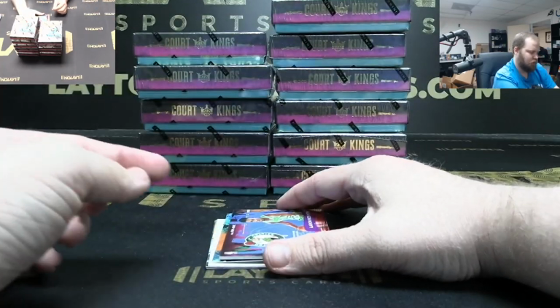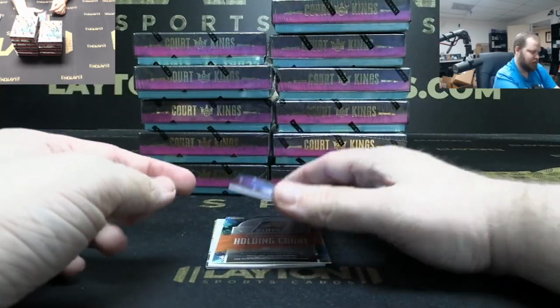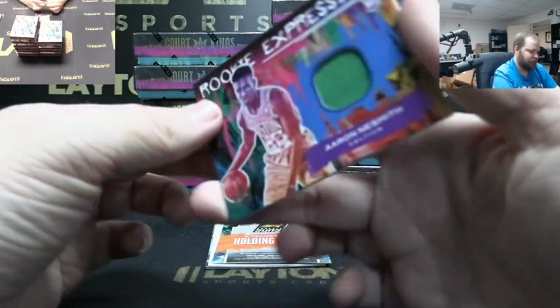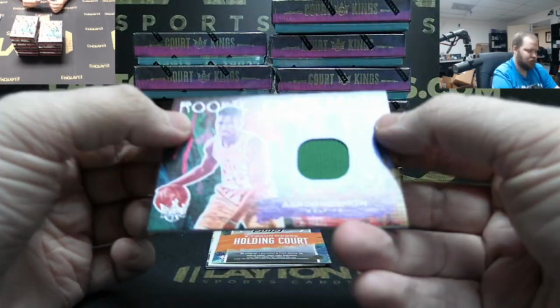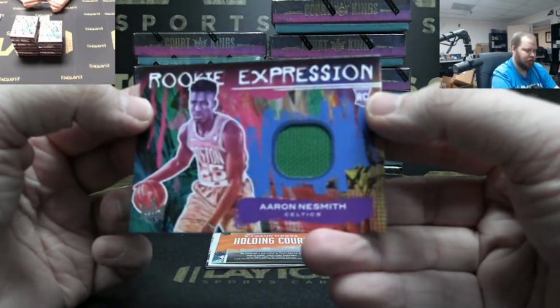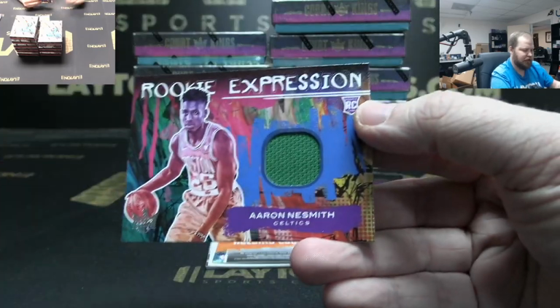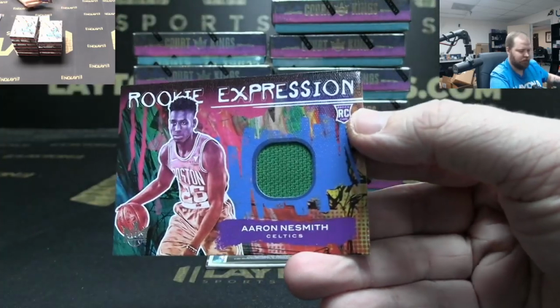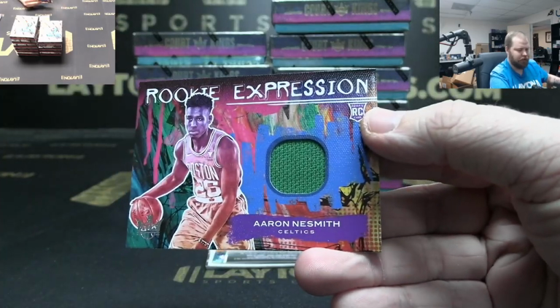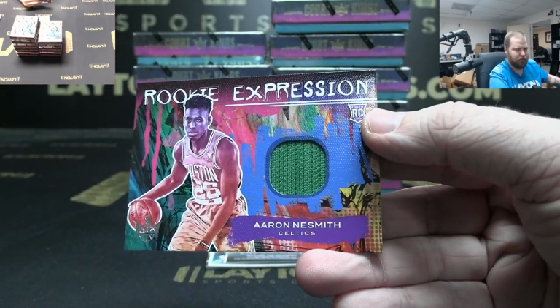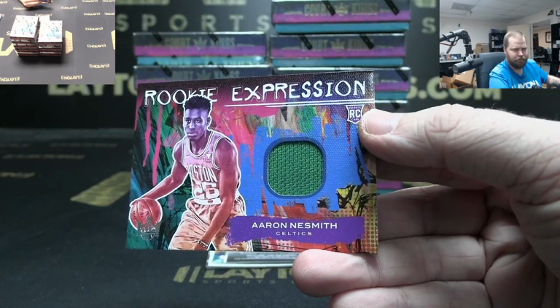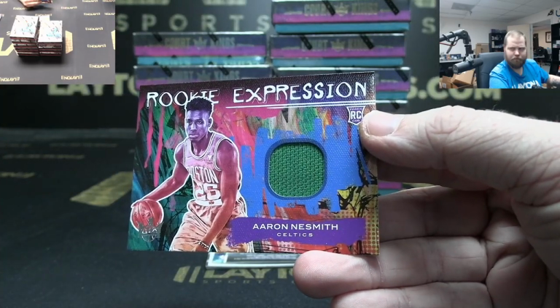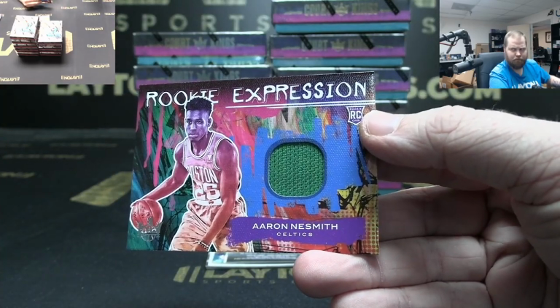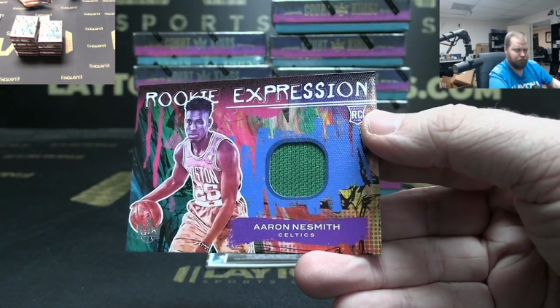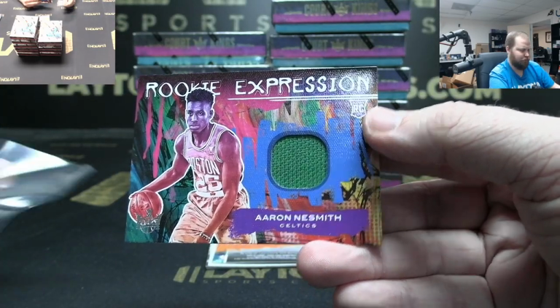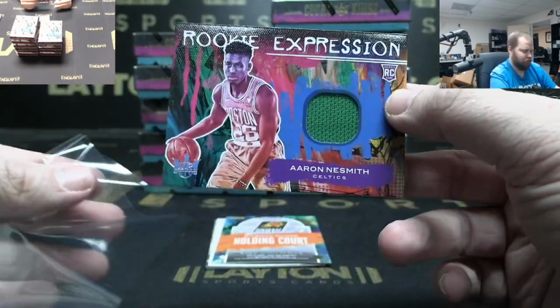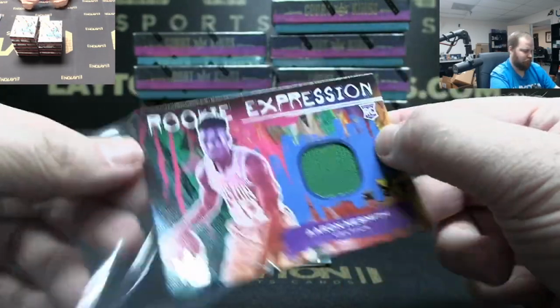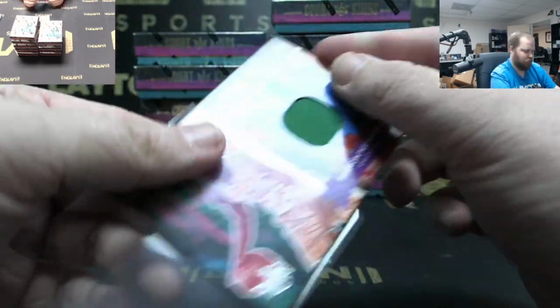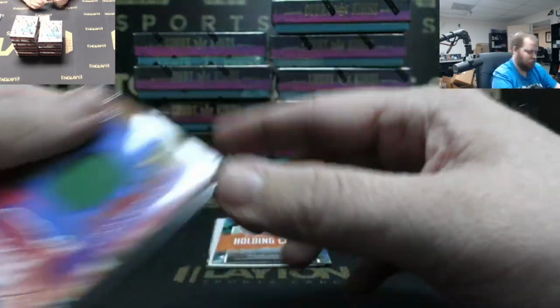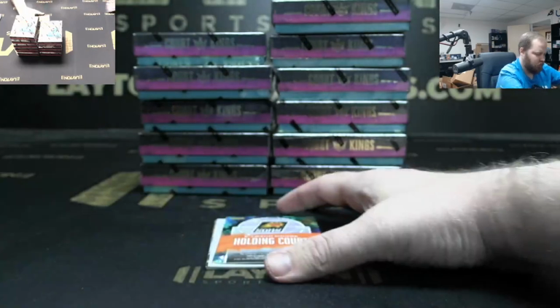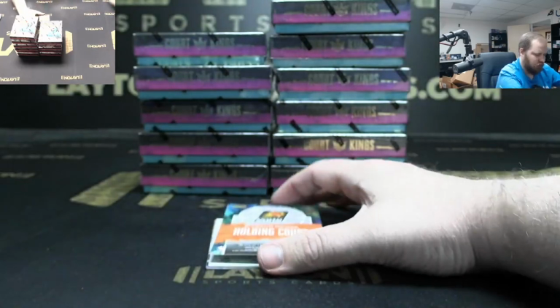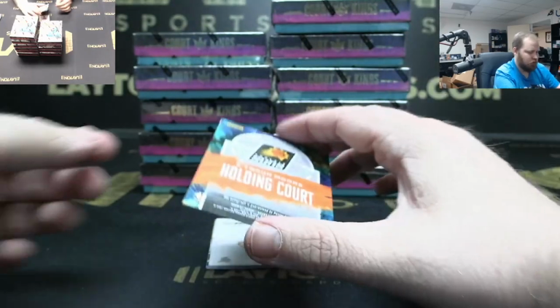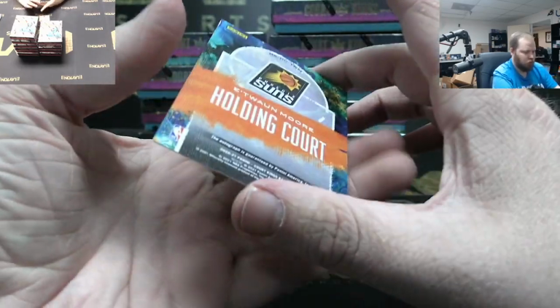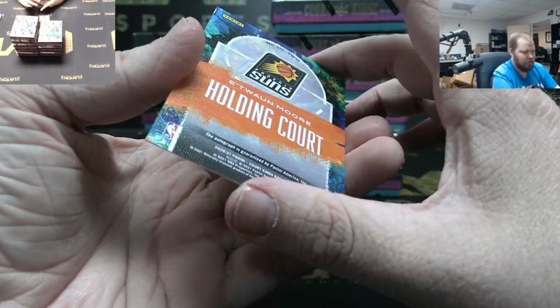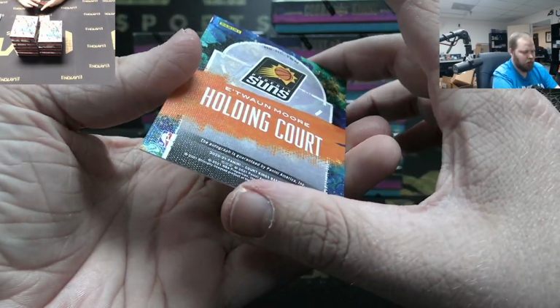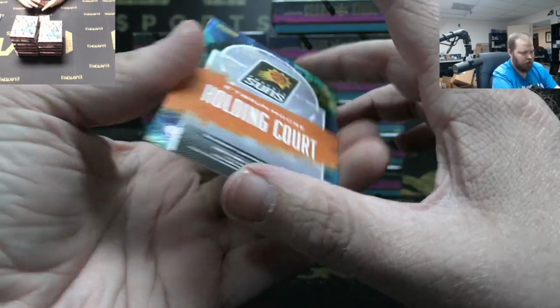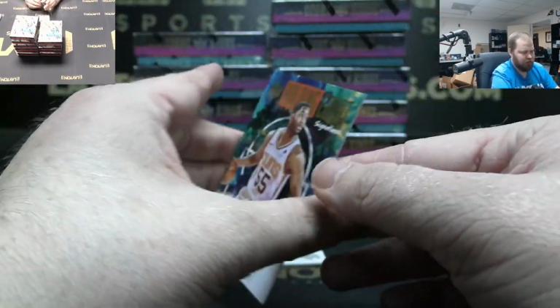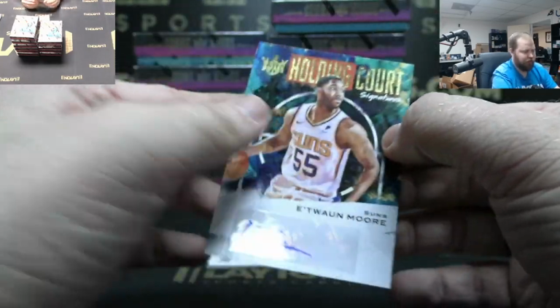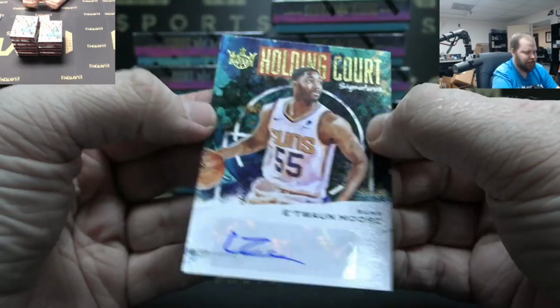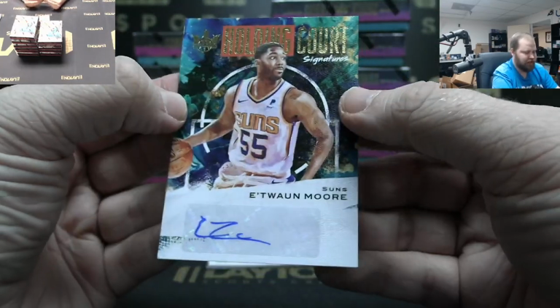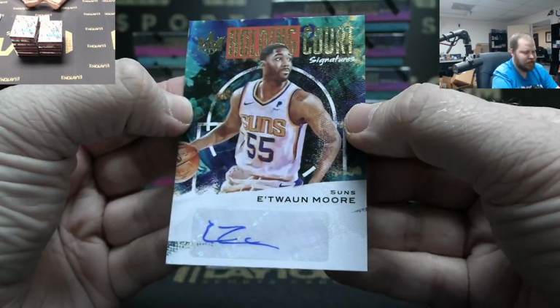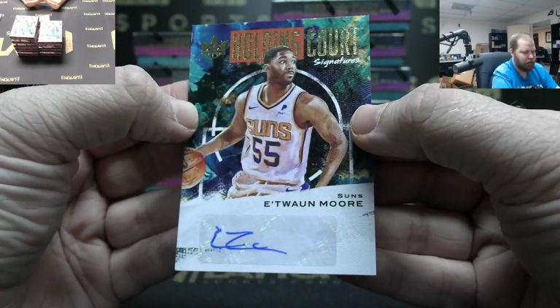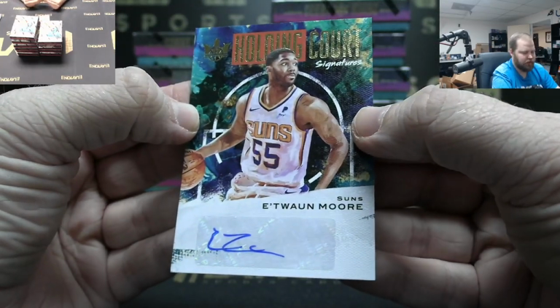Celtics jersey Aaron Nesmith, not numbered. Etuan Moore auto to 99, Suns.